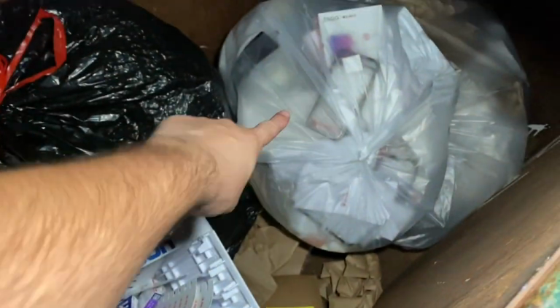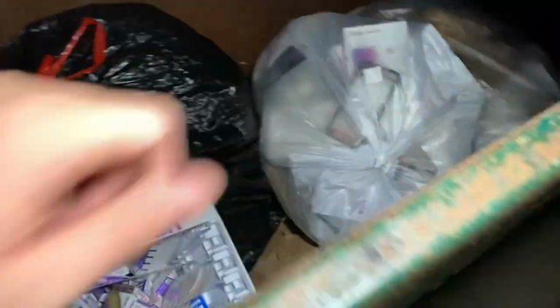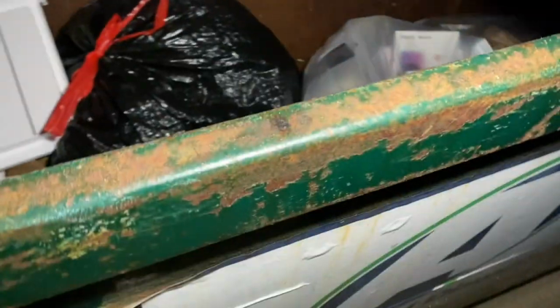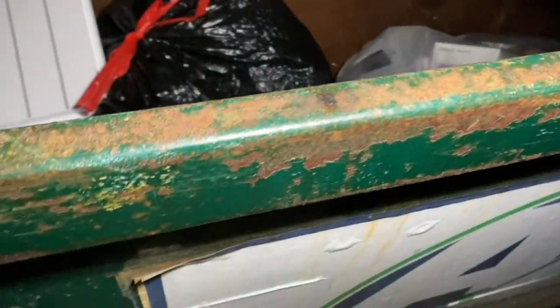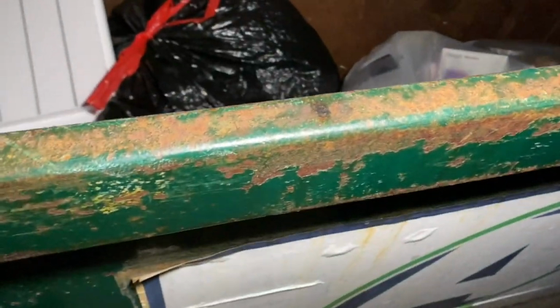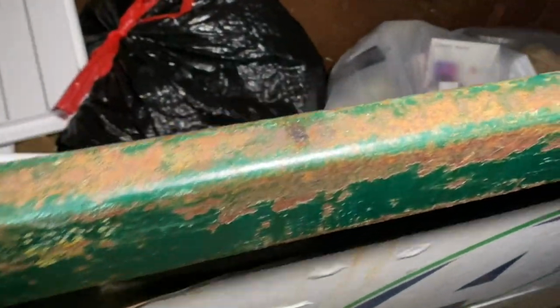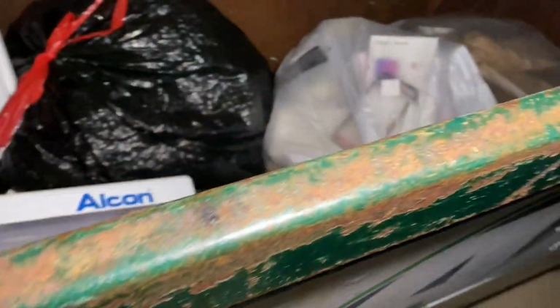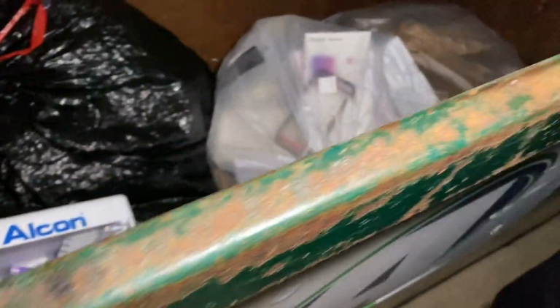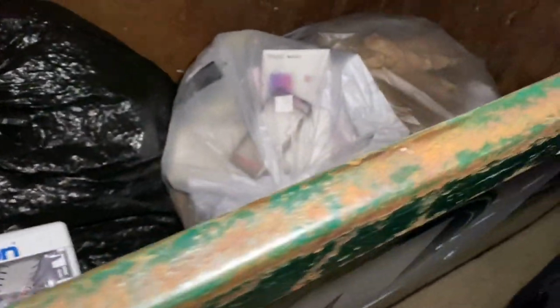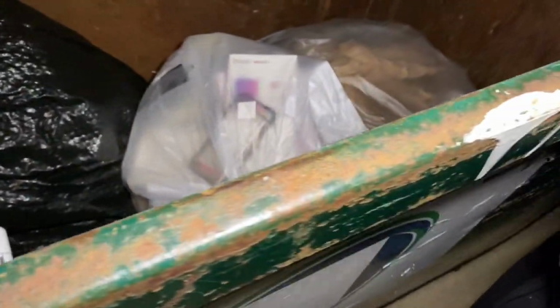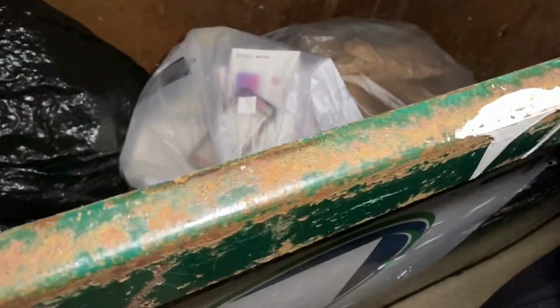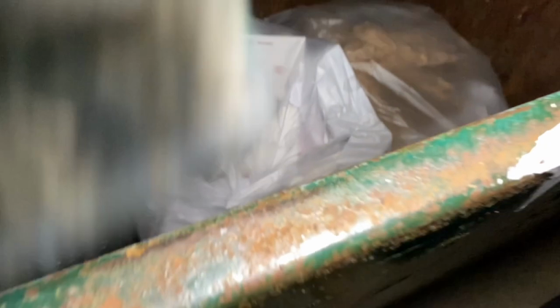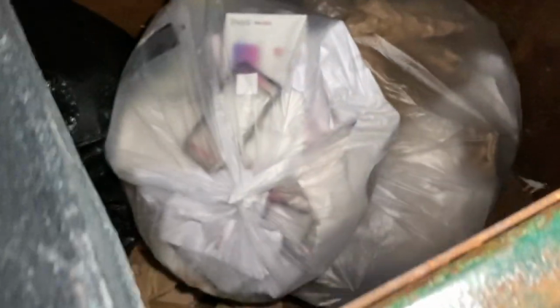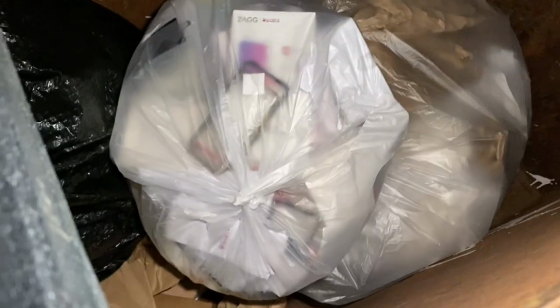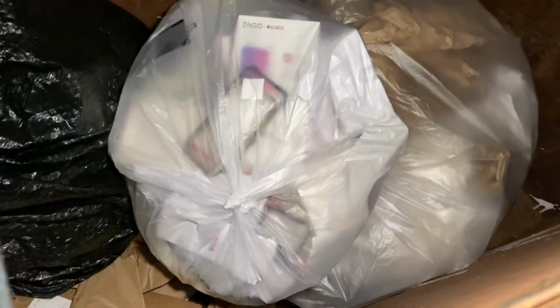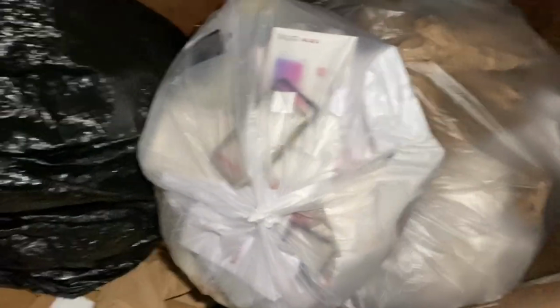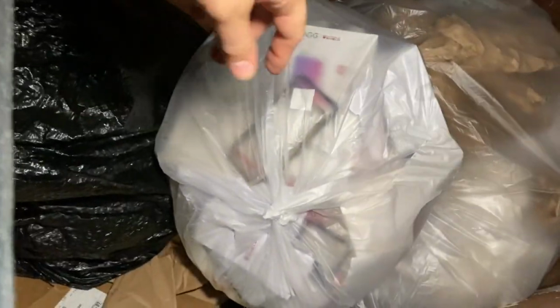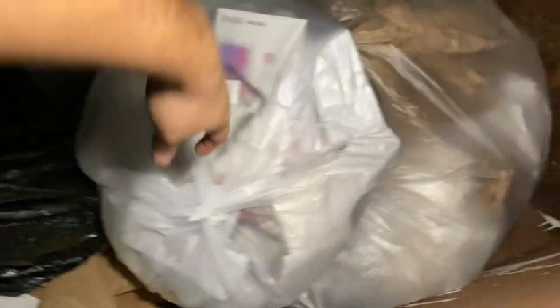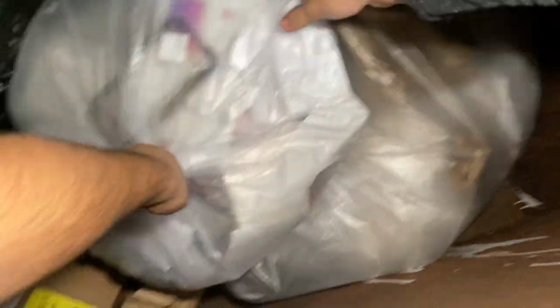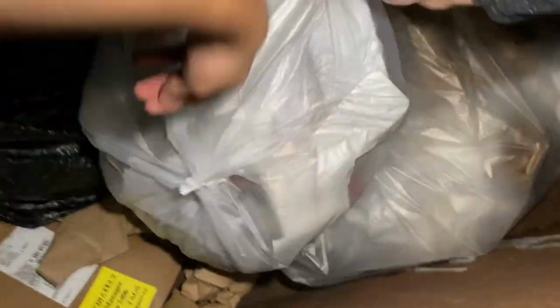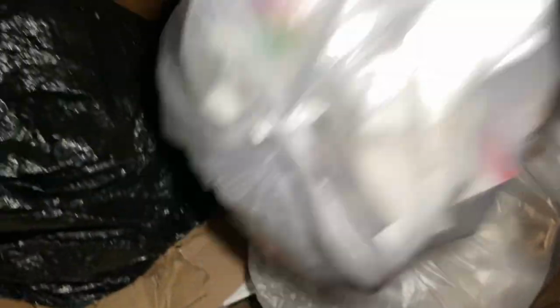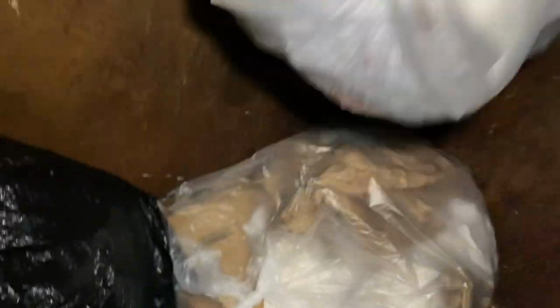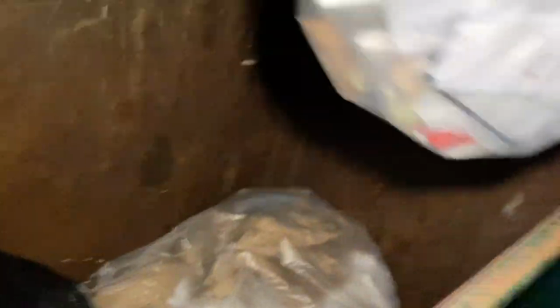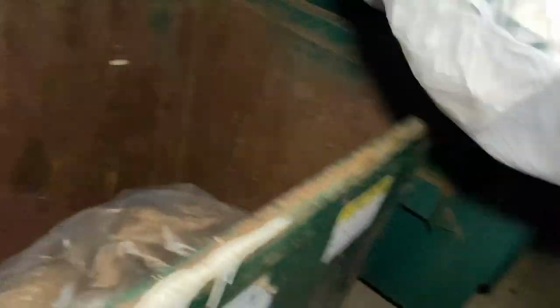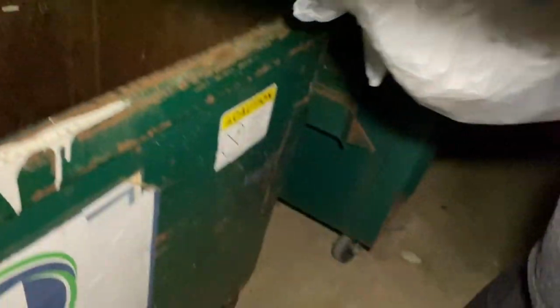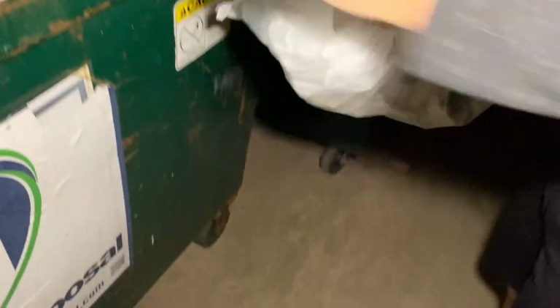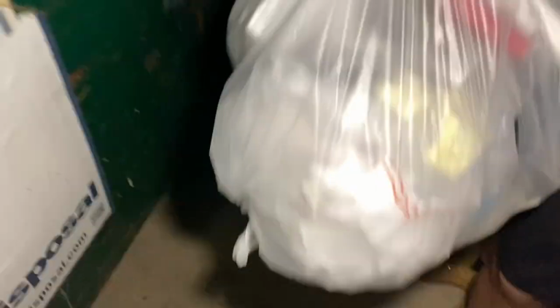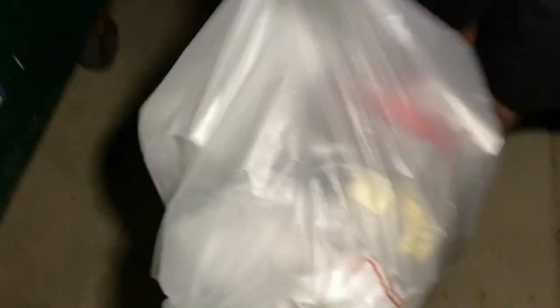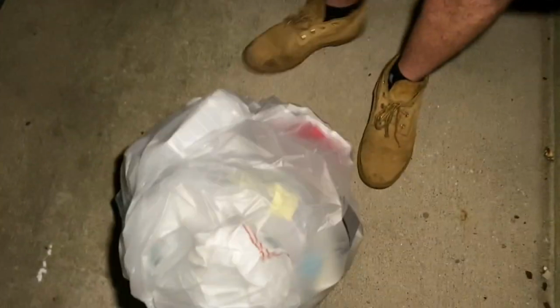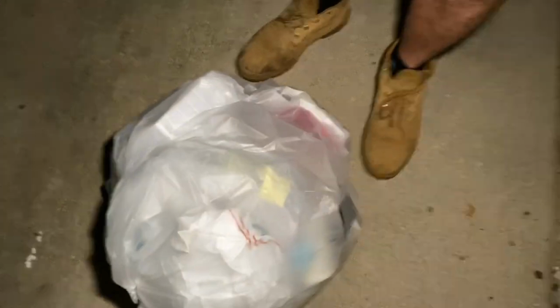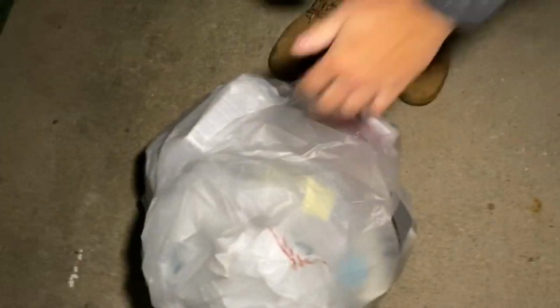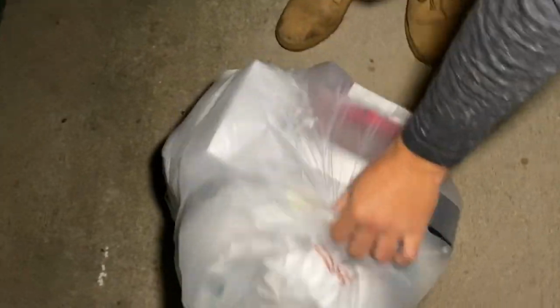Look, we got a bag right there! I see cases in there, a bunch of stuff. Let's bring that bag out of here, take a look at it. There's a bunch of stuff in there - I saw cases and everything.